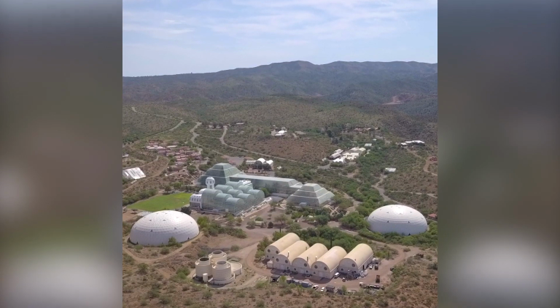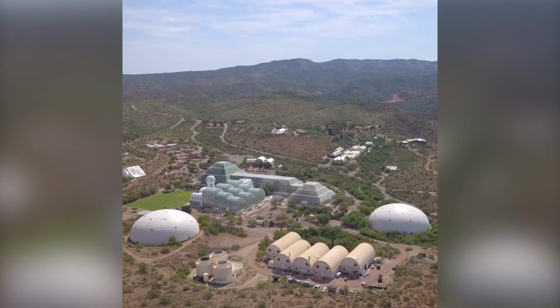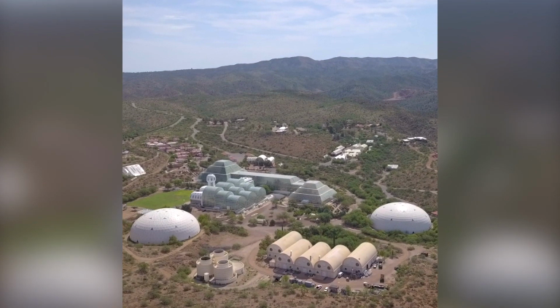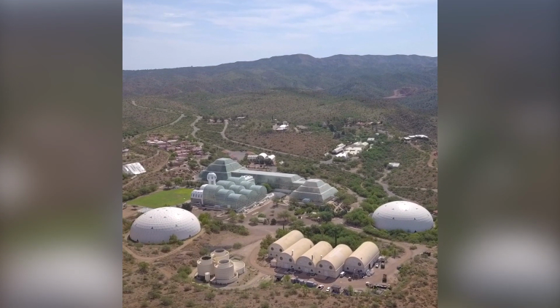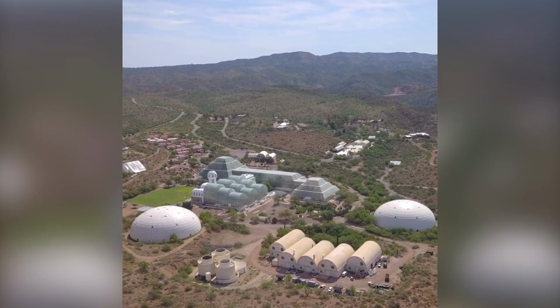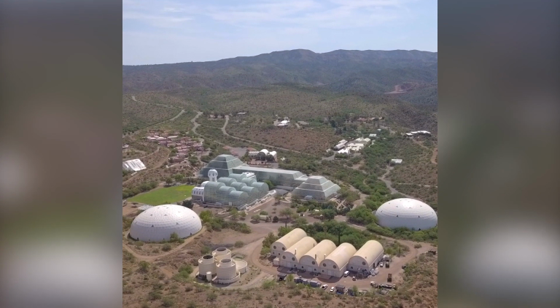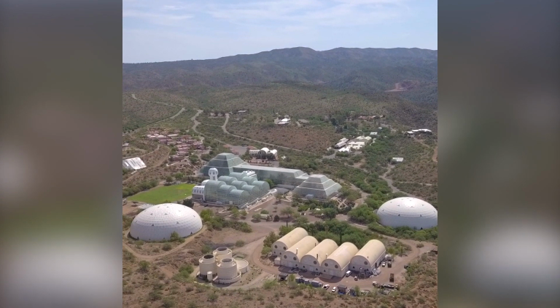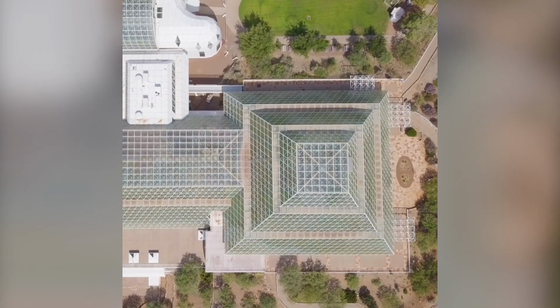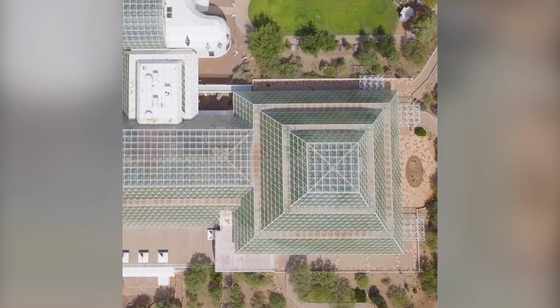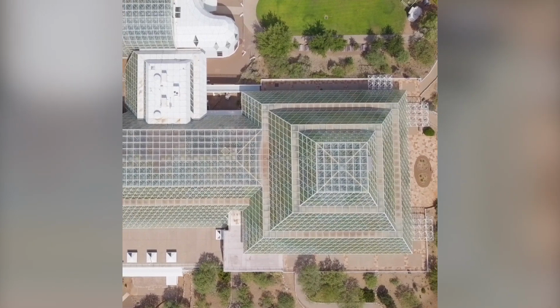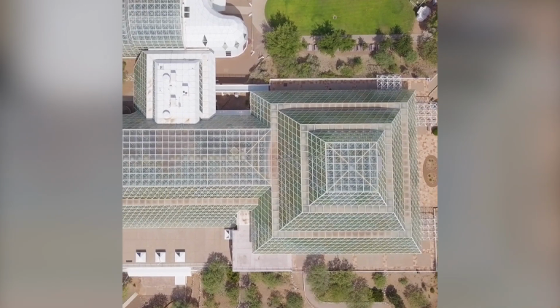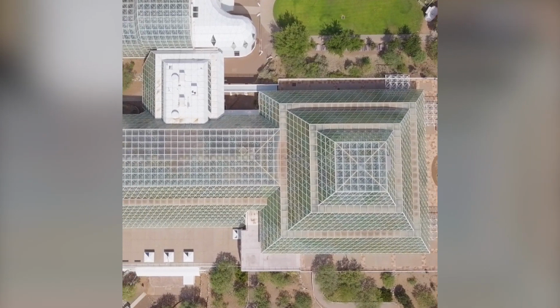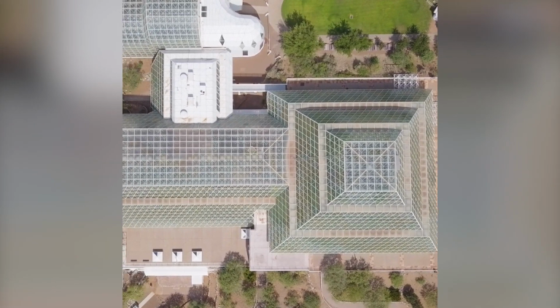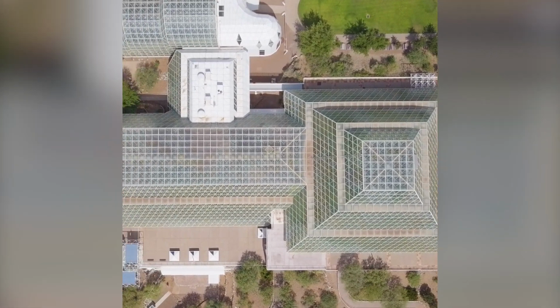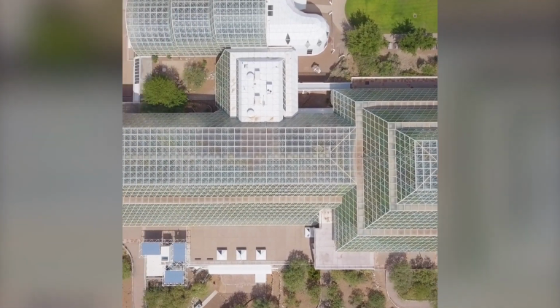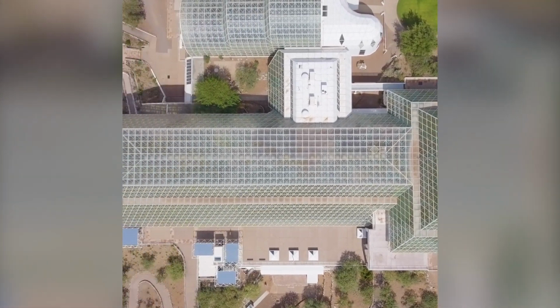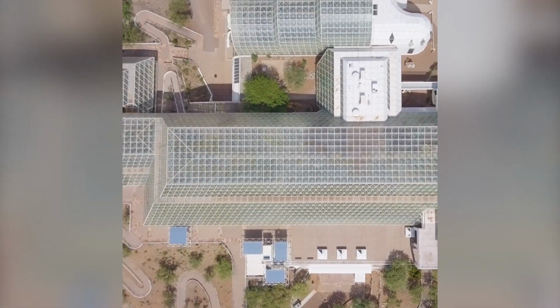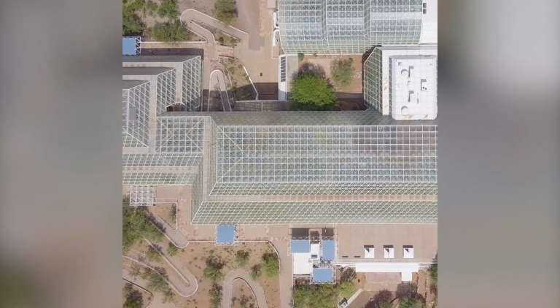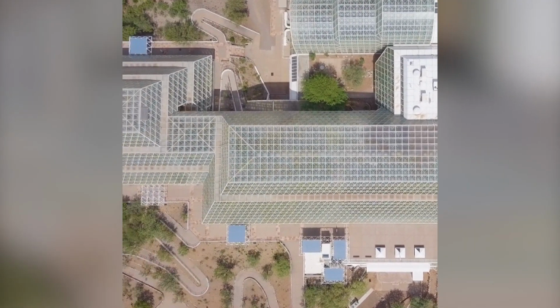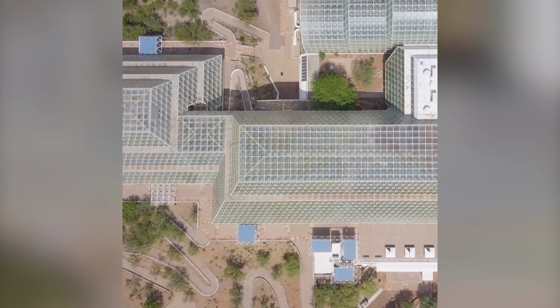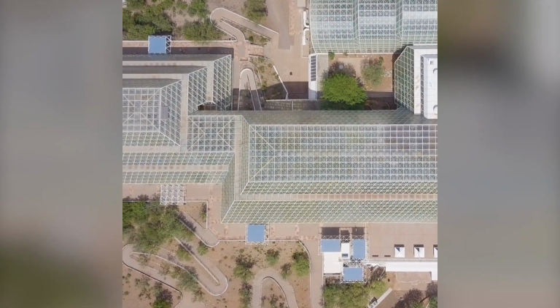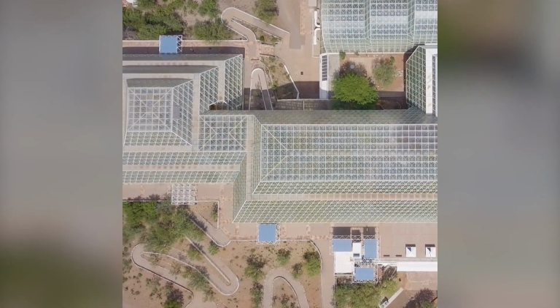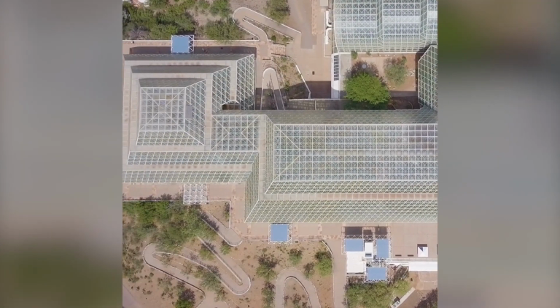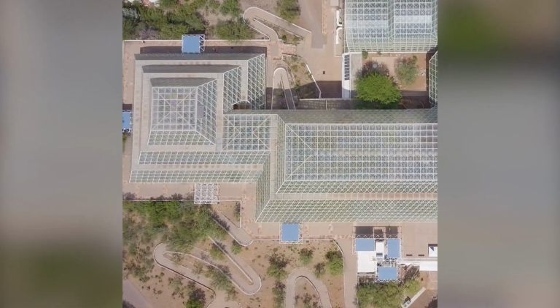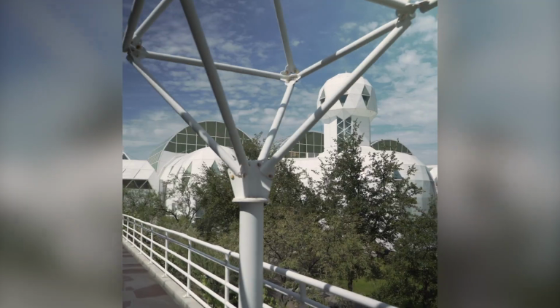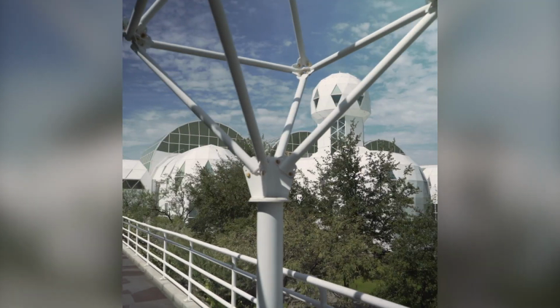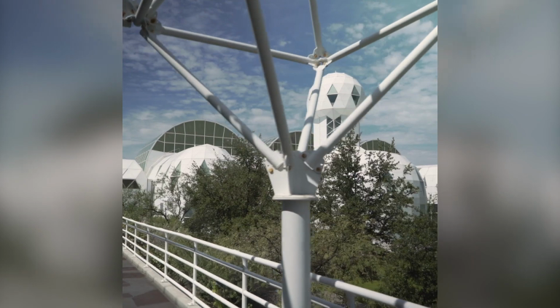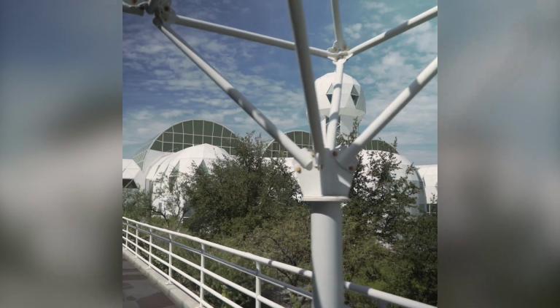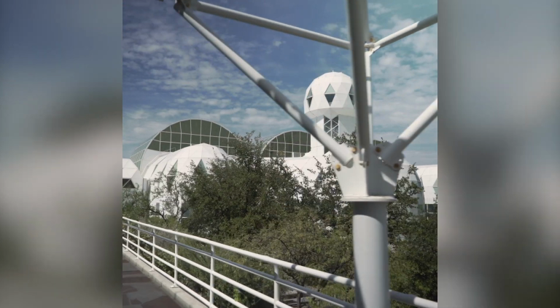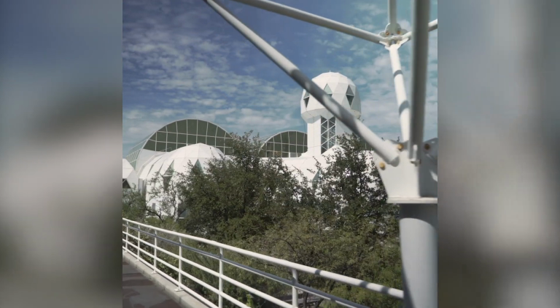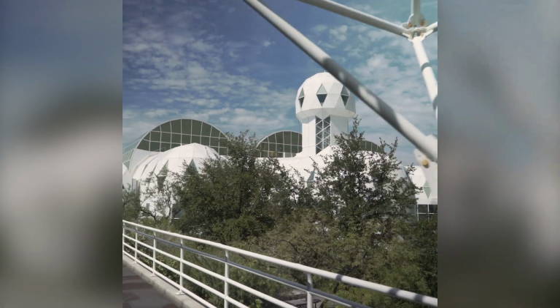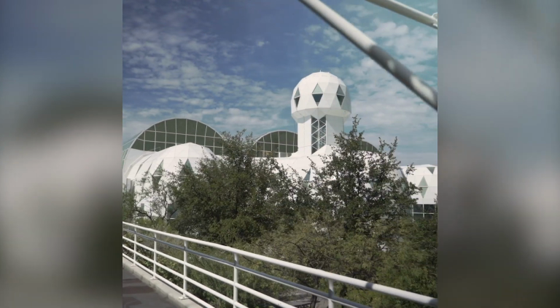Welcome to the University of Arizona's Biosphere 2. It is one of the most unique structures in the world and we're pleased to have an opportunity to show you around this remarkable facility.